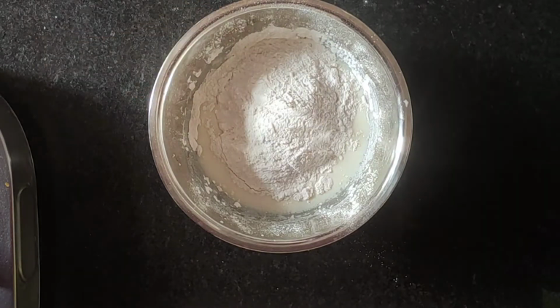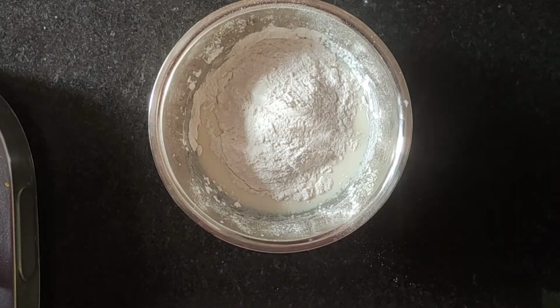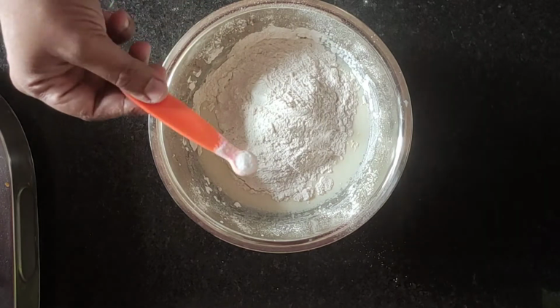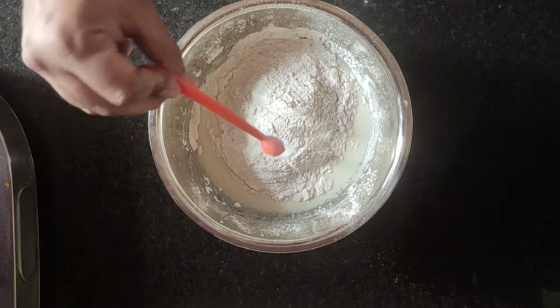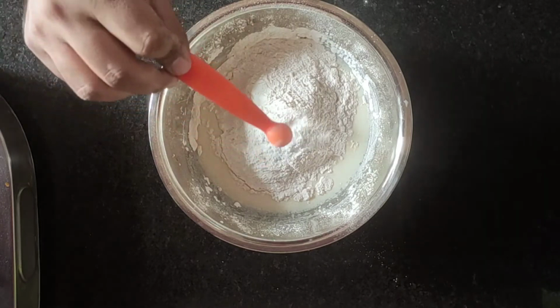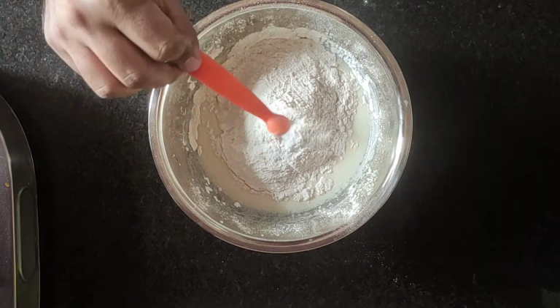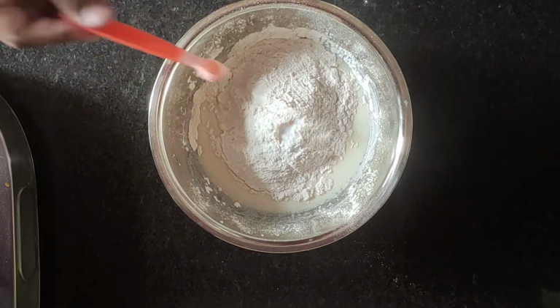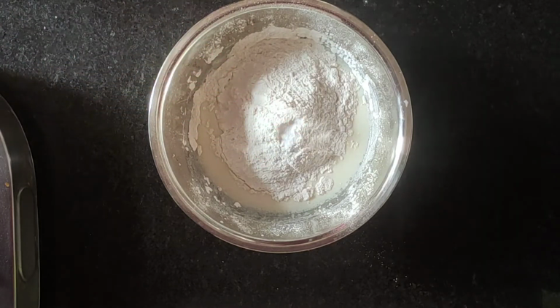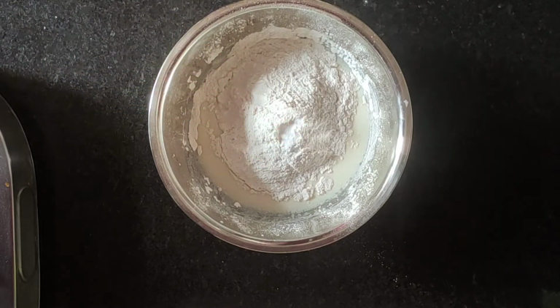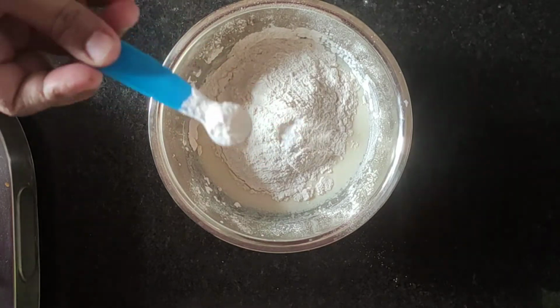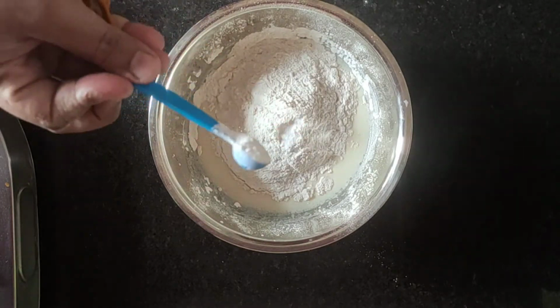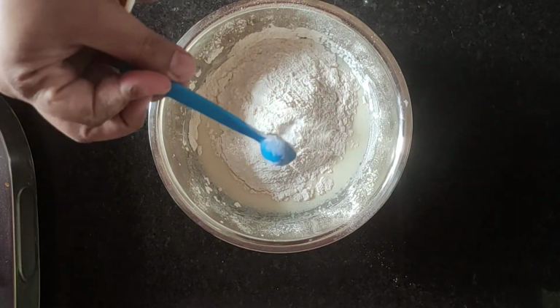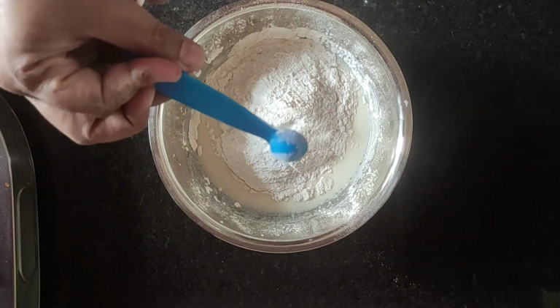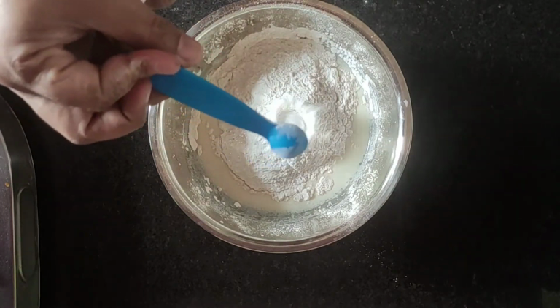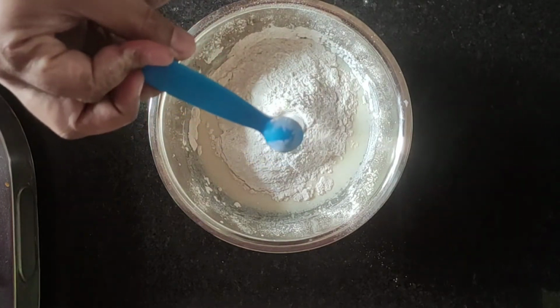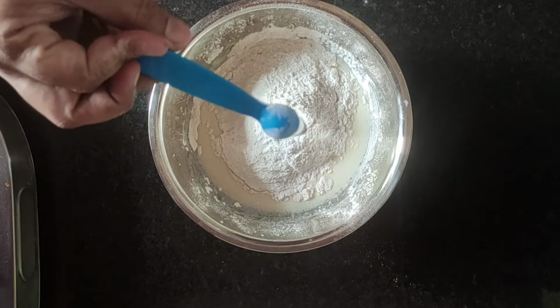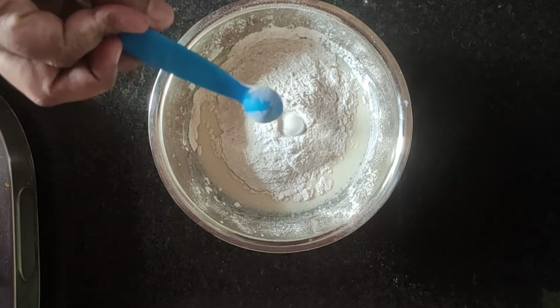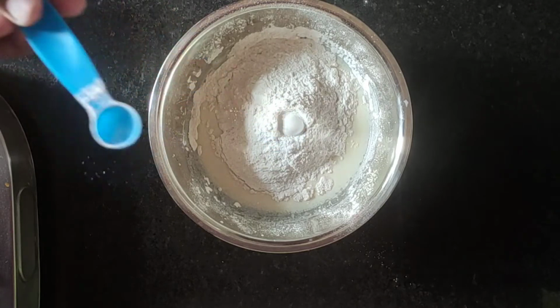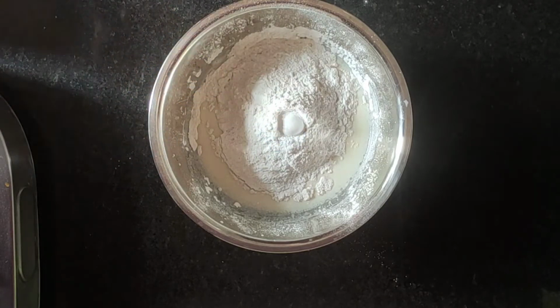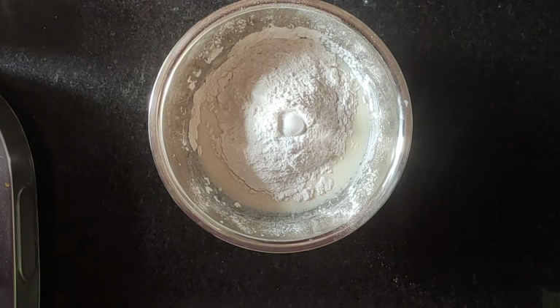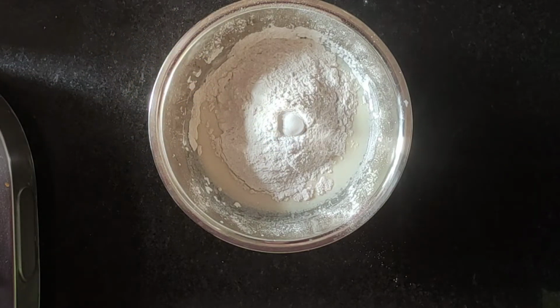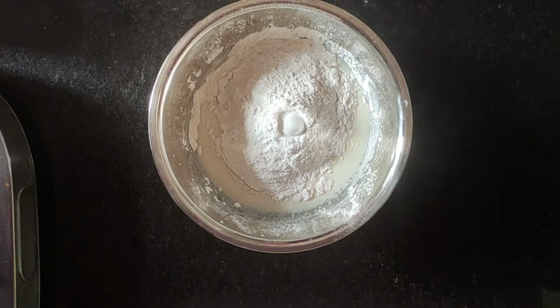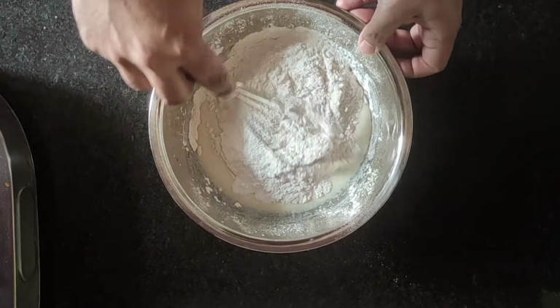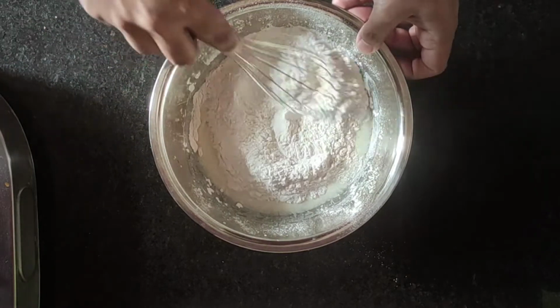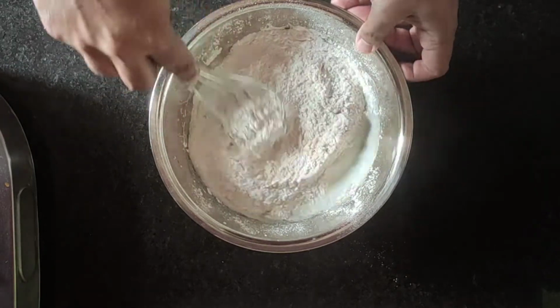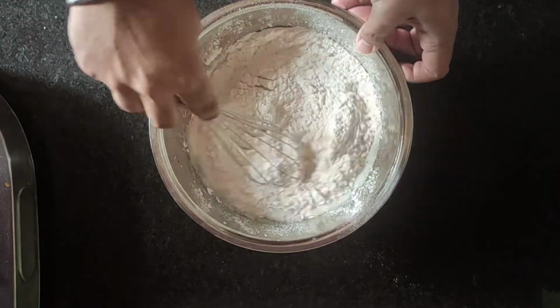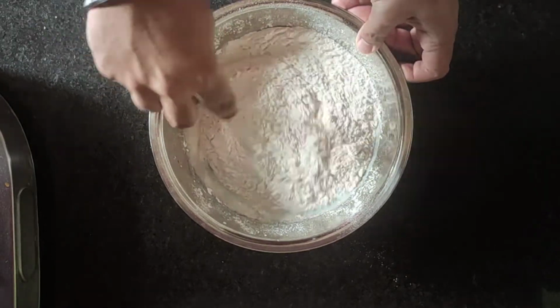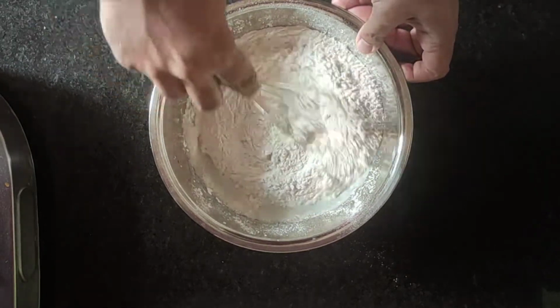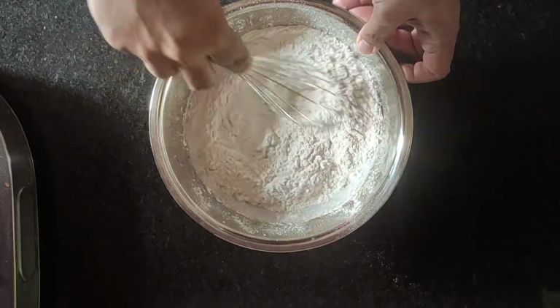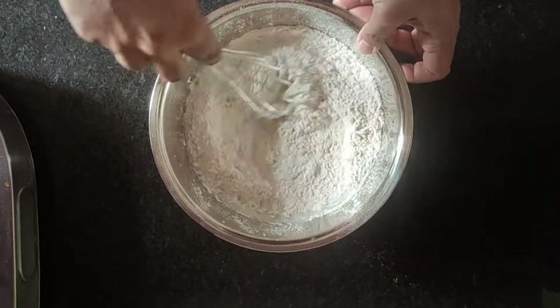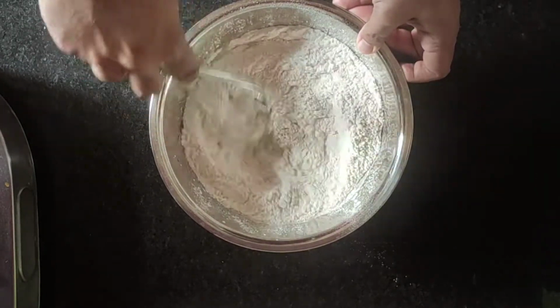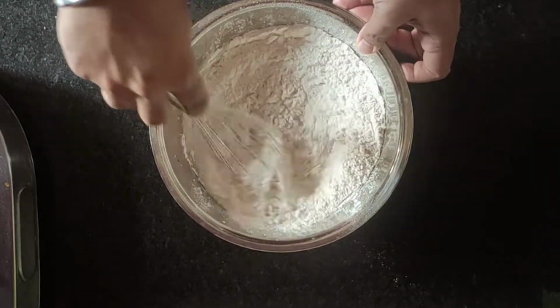We will add about 1.5 cups of water, 1 teaspoon of baking soda, and 1 teaspoon of baking powder.